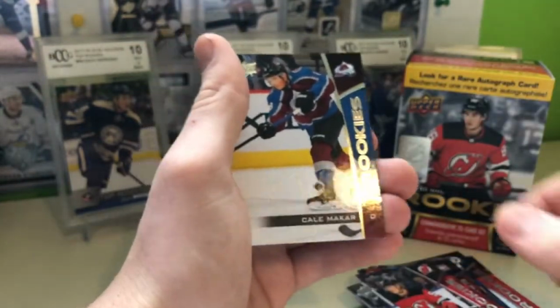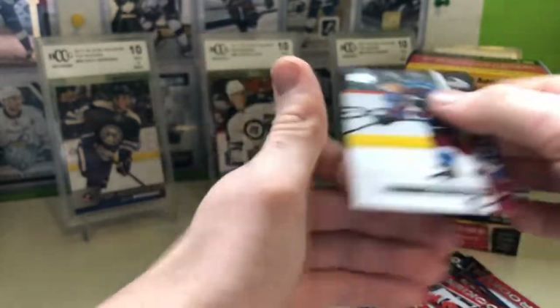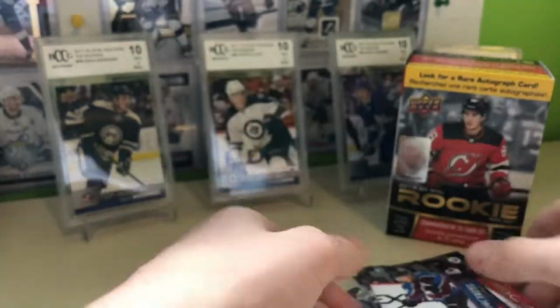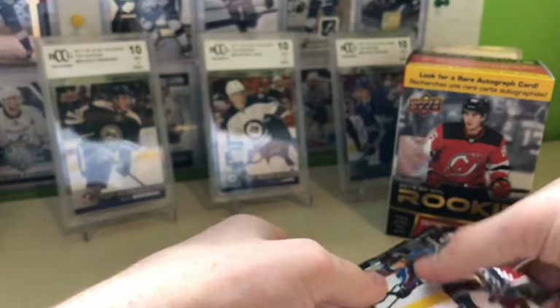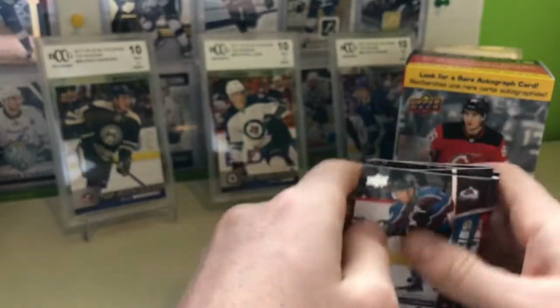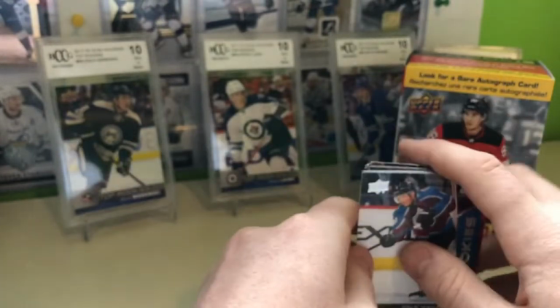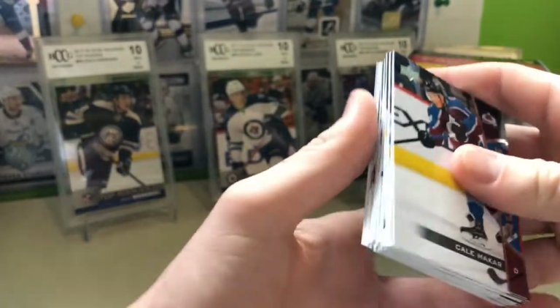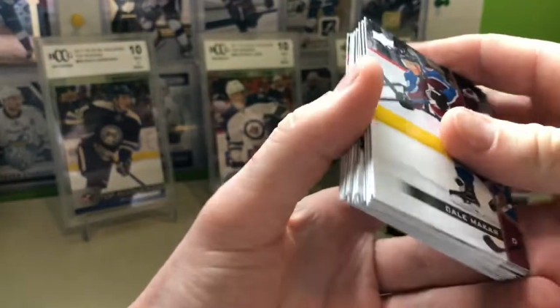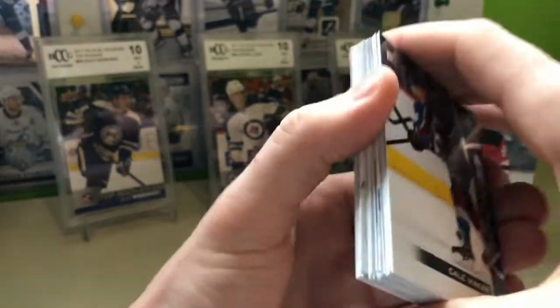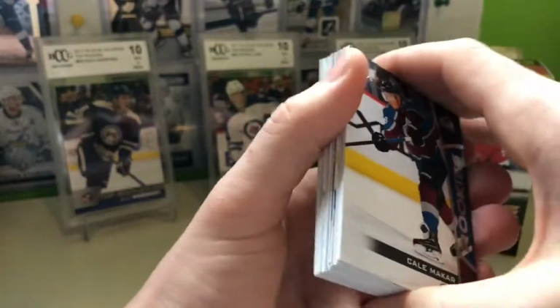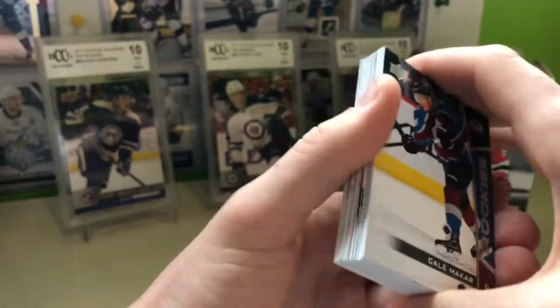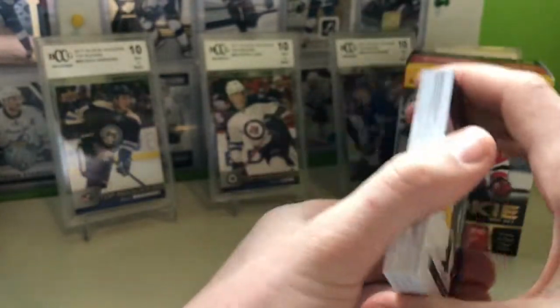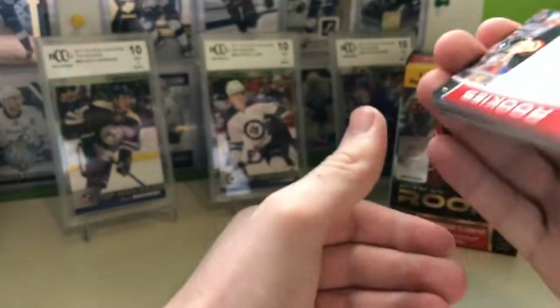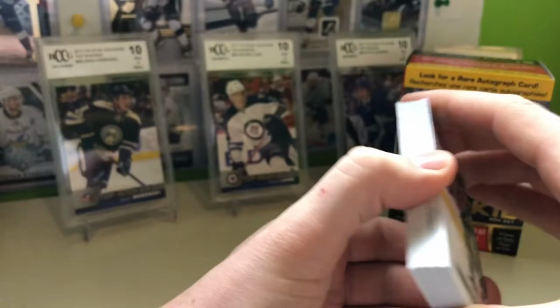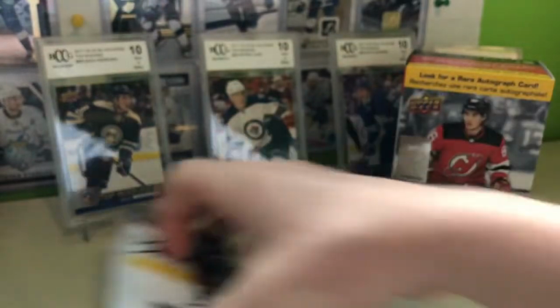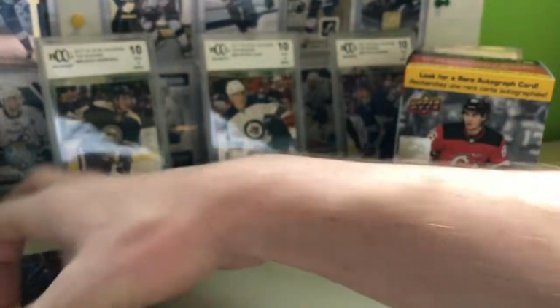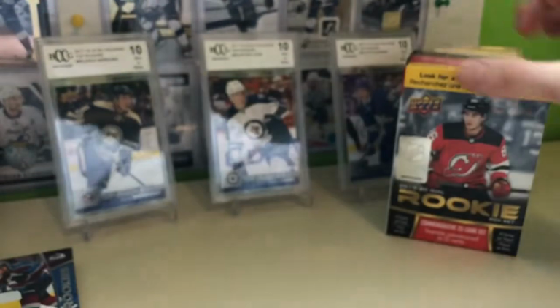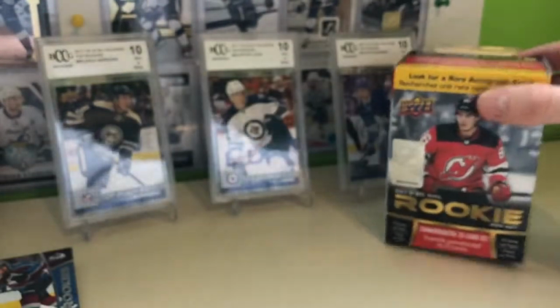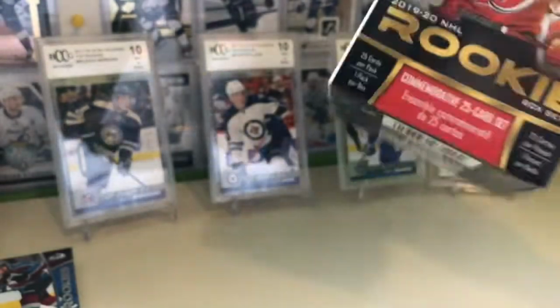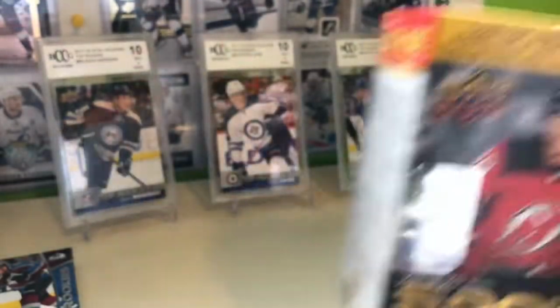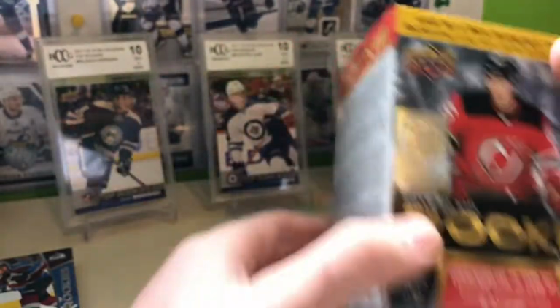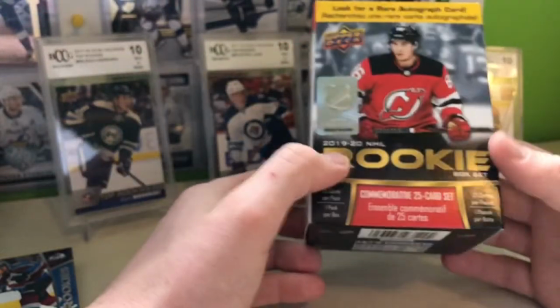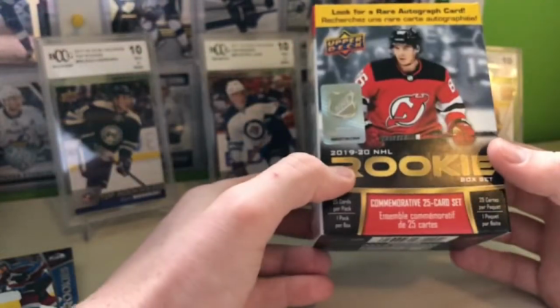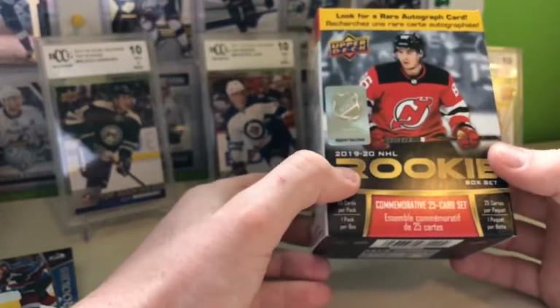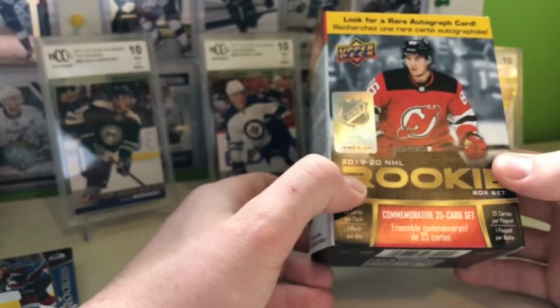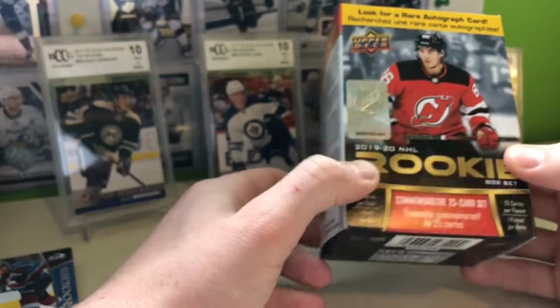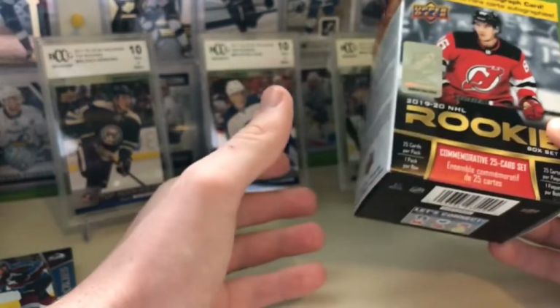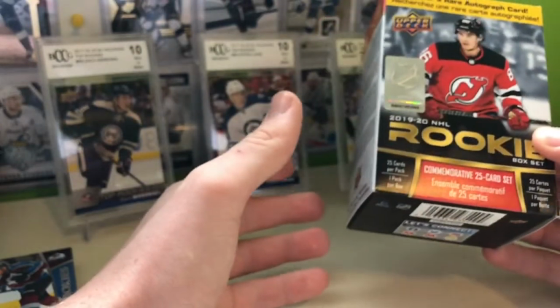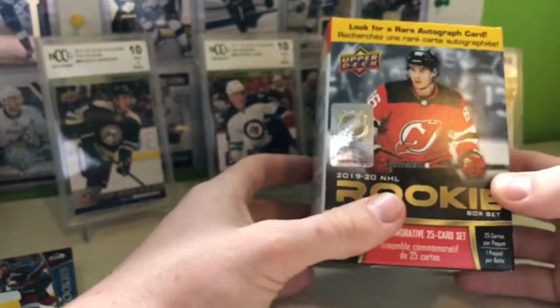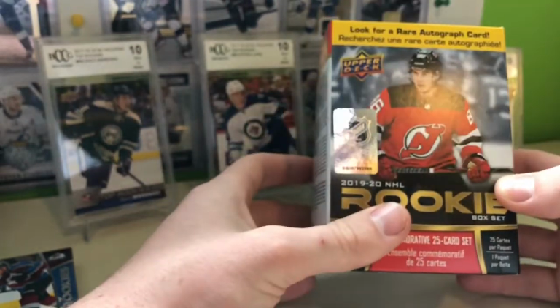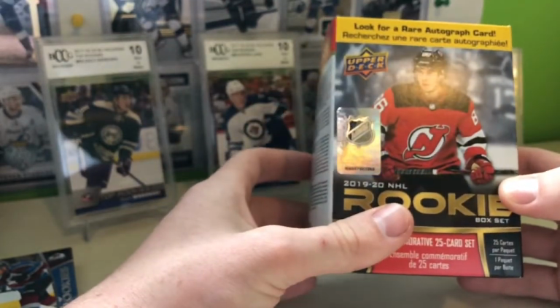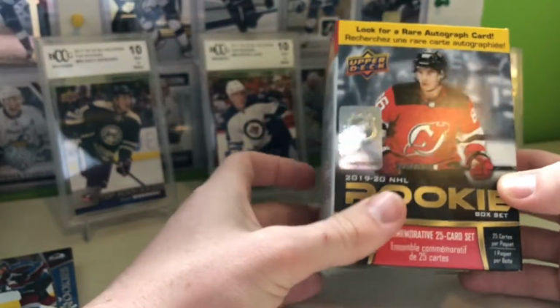So no auto out of that, but we did get the 25 cards — the whole set. Rookie of the Year right now, there's no real standouts other than a couple of rookie defensemen — Cale Makar being one.